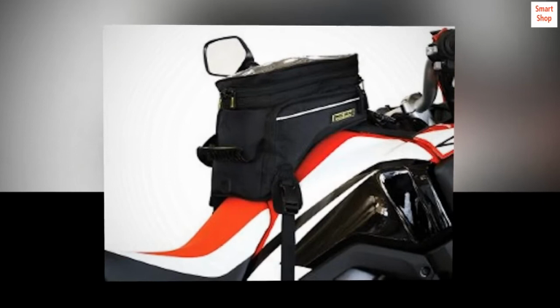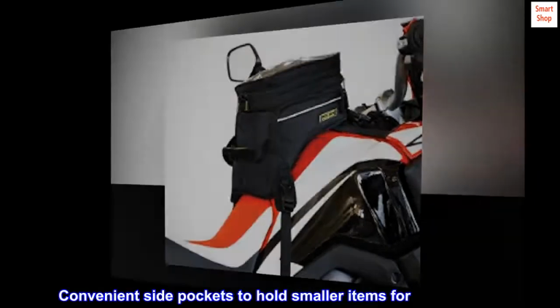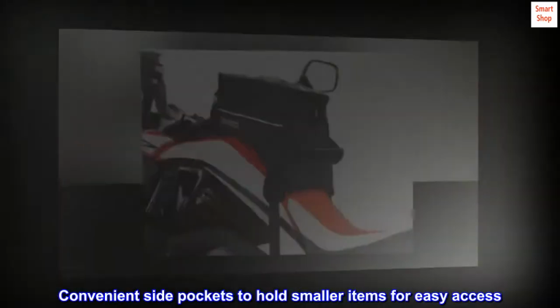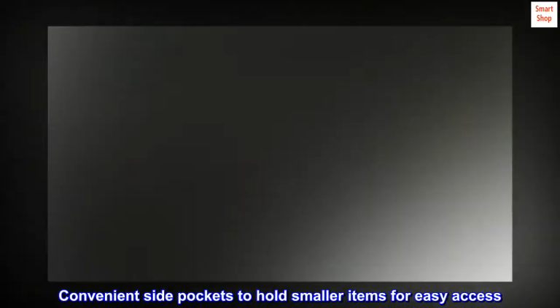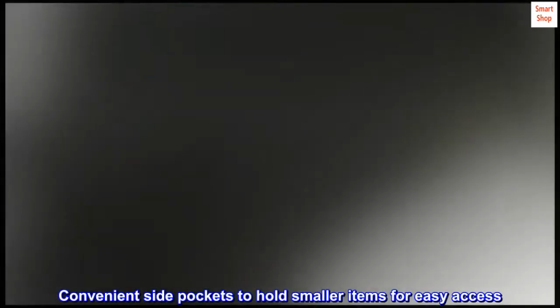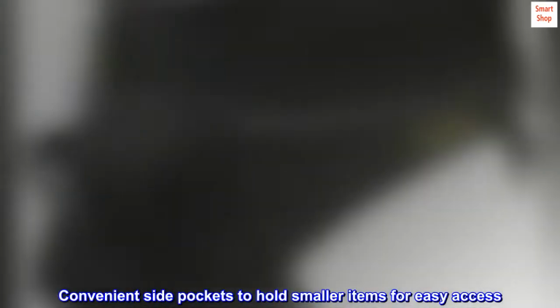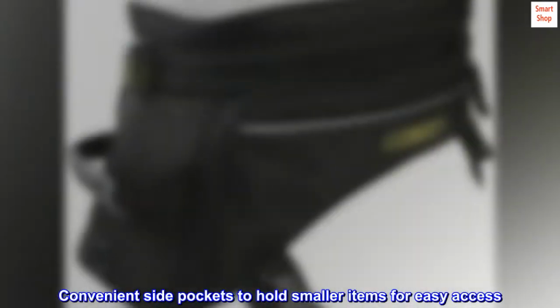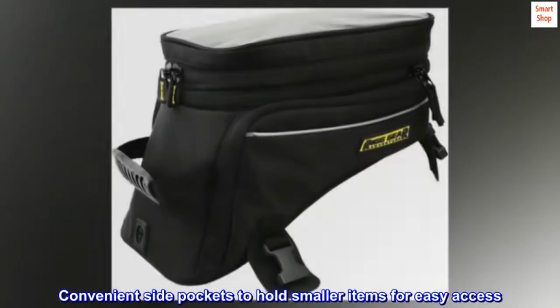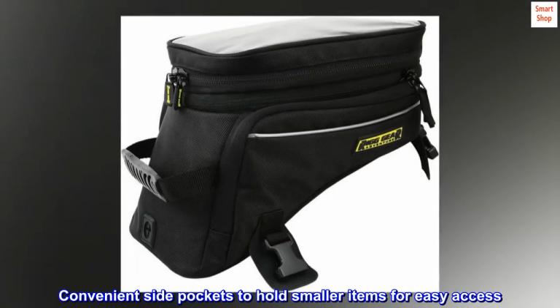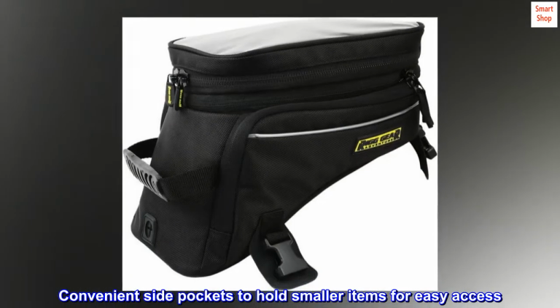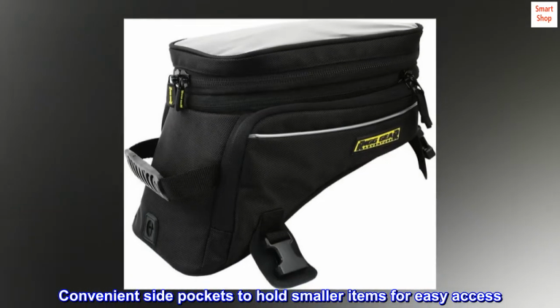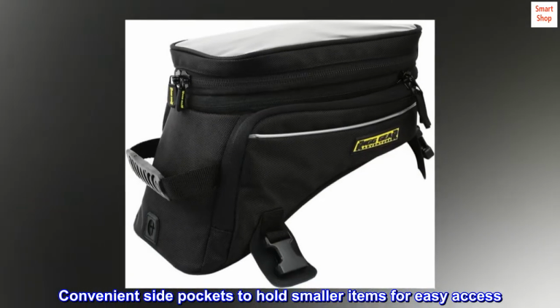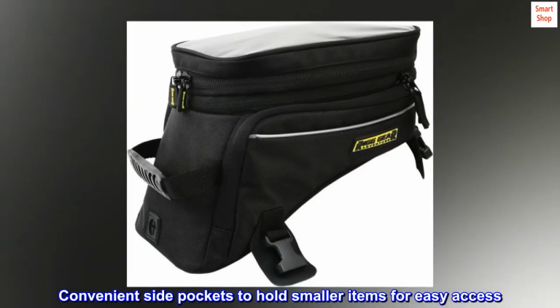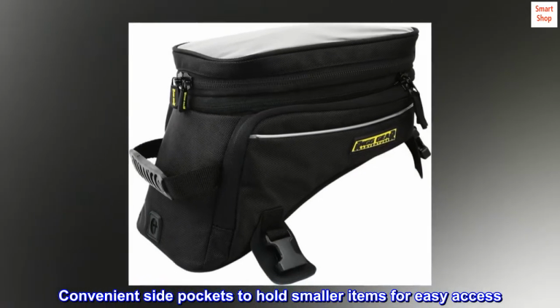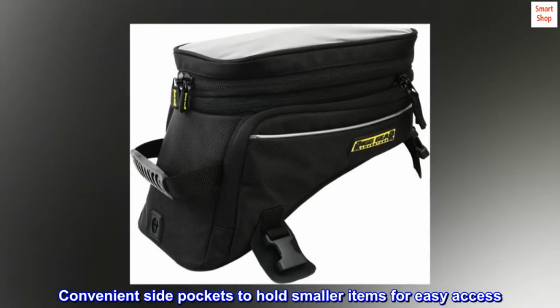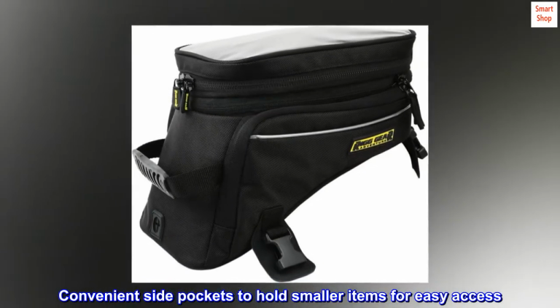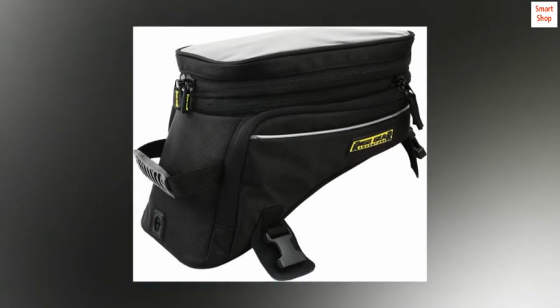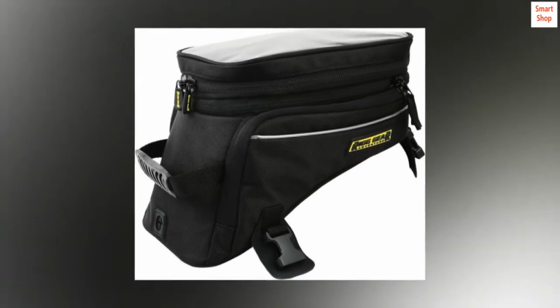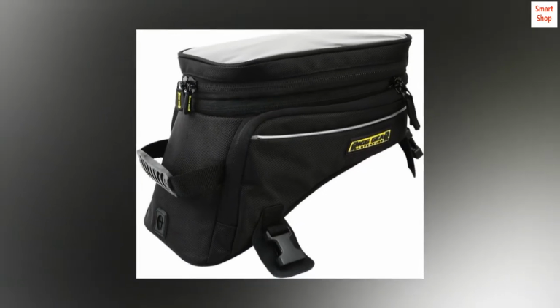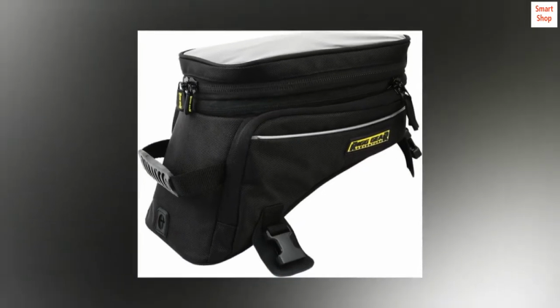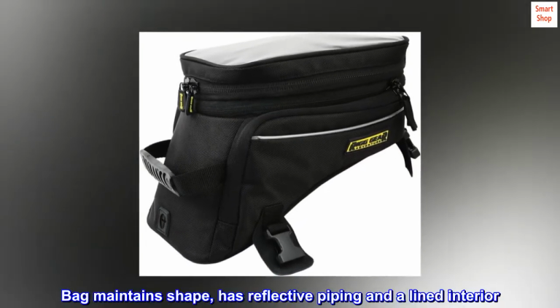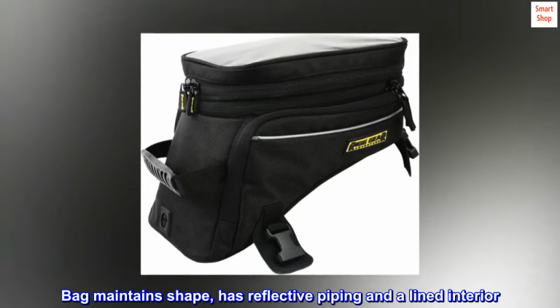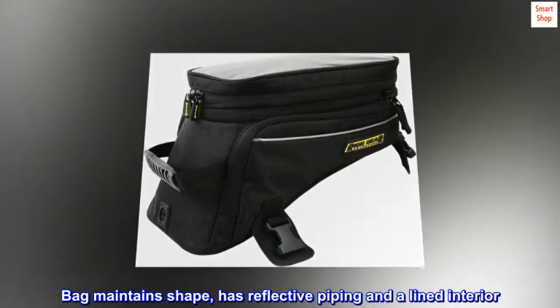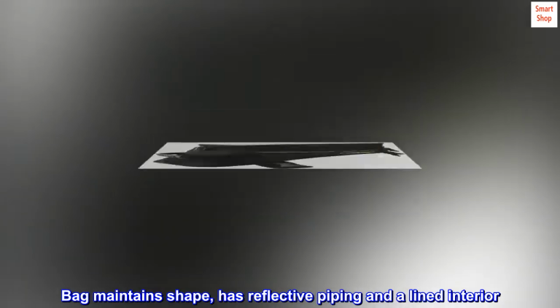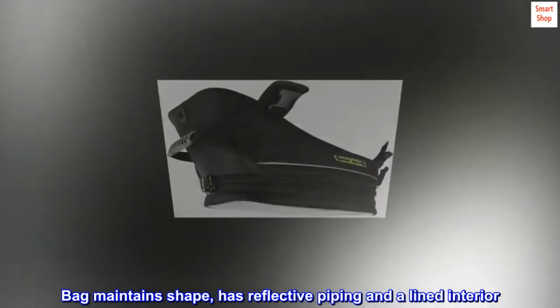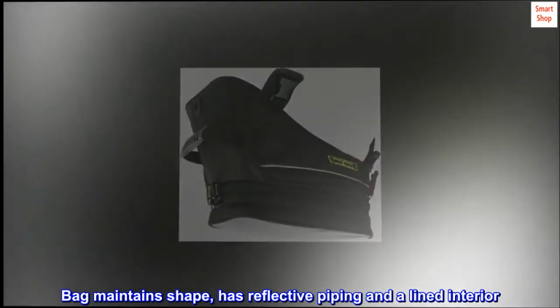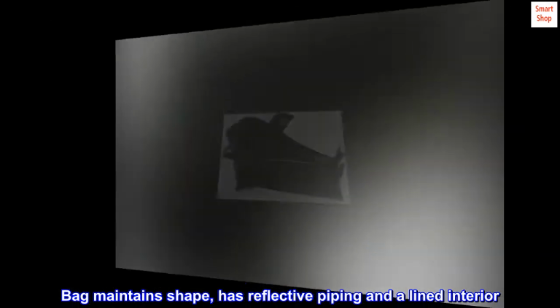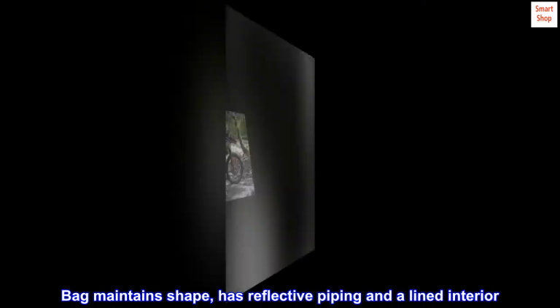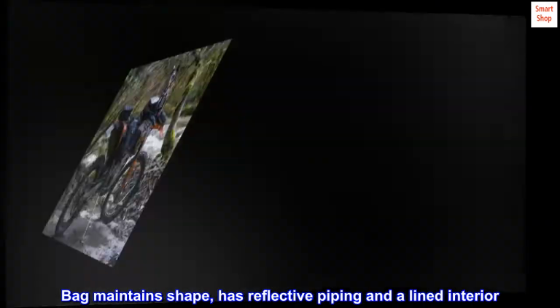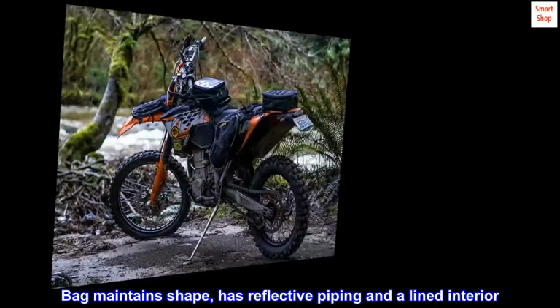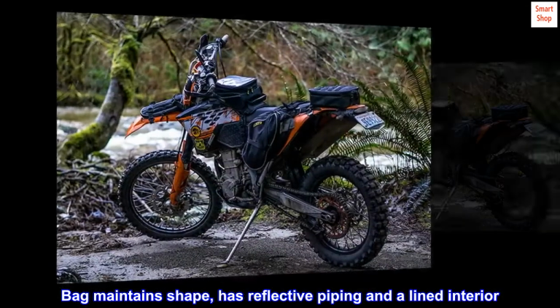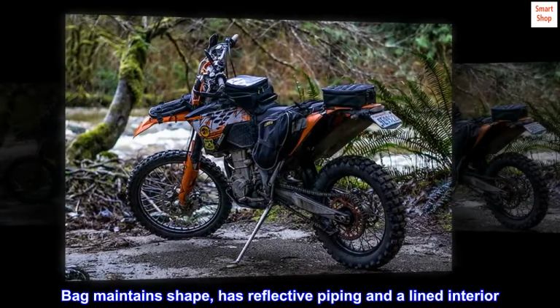Convenient side pockets to hold smaller items for easy access. Bag maintains shape, has reflective piping and aligned interior.